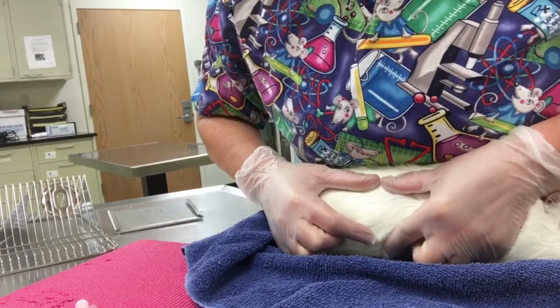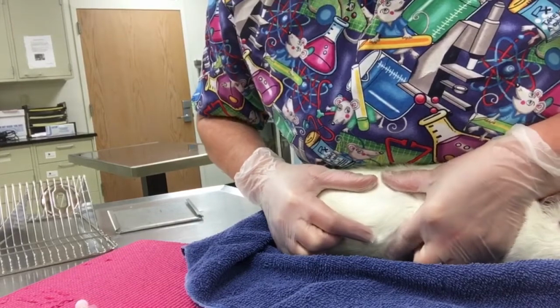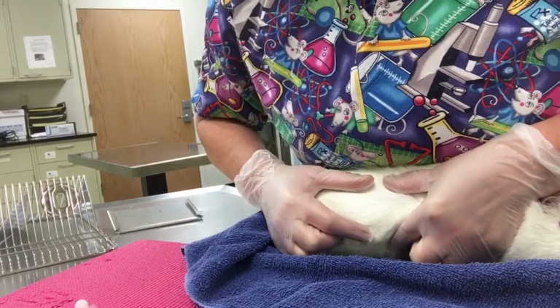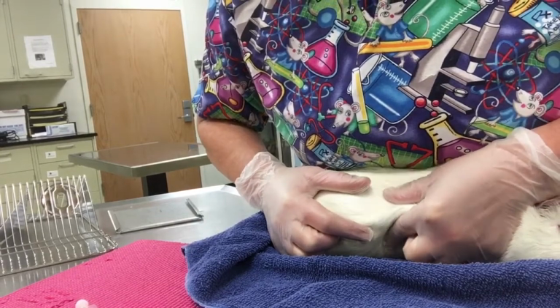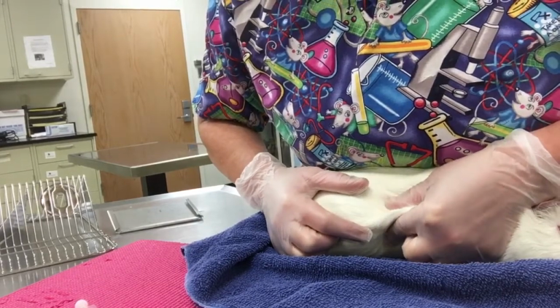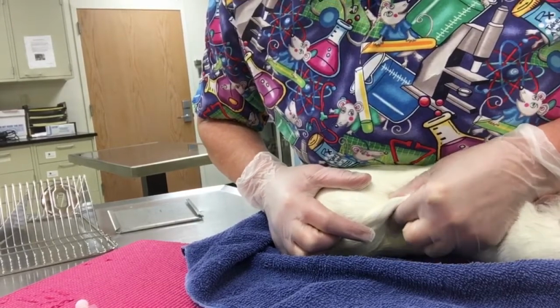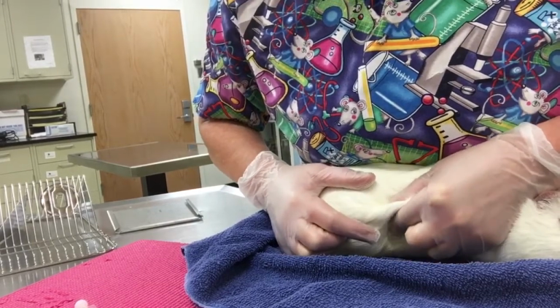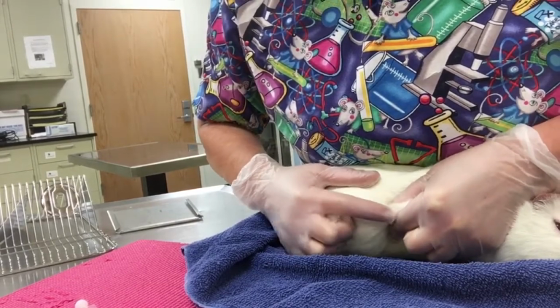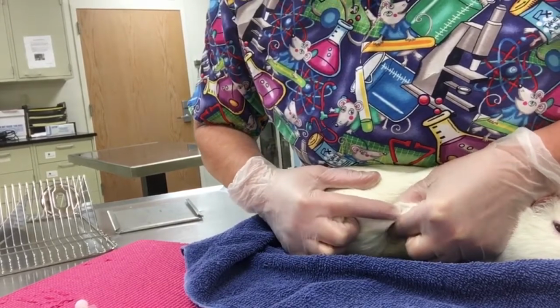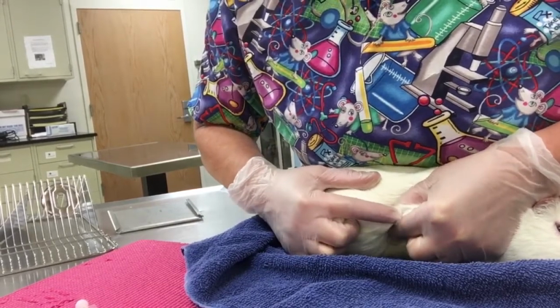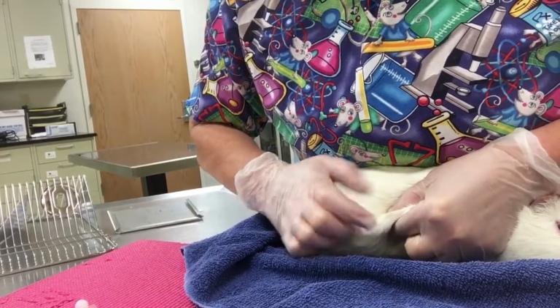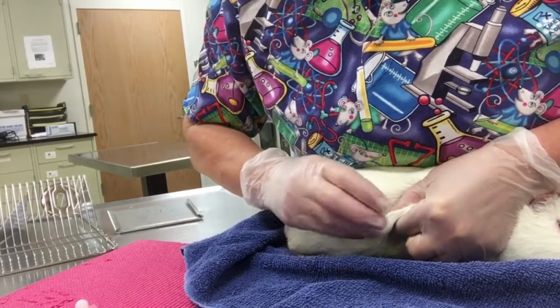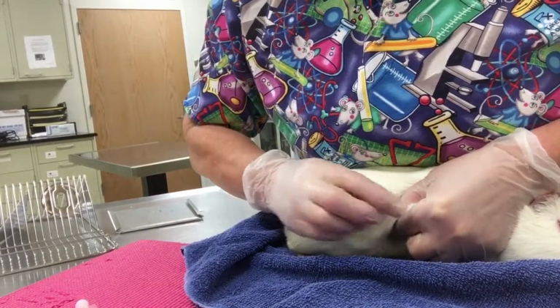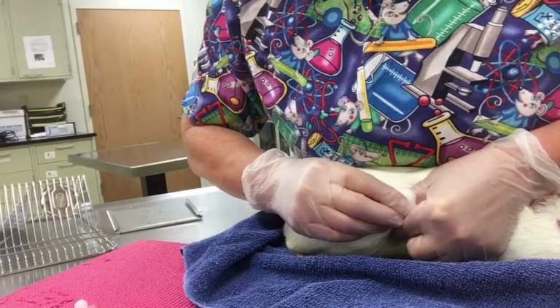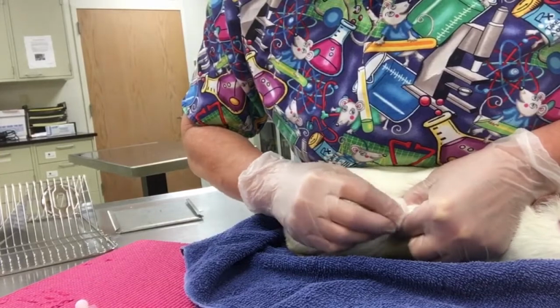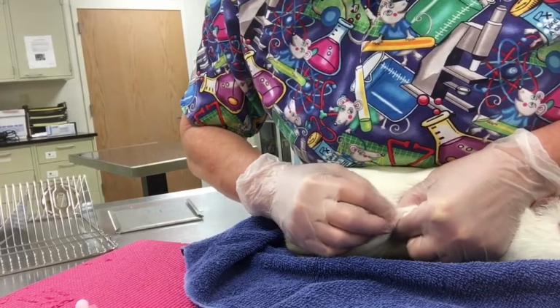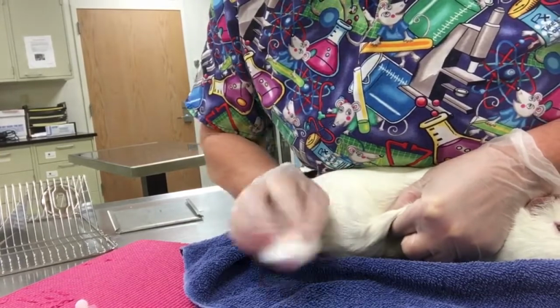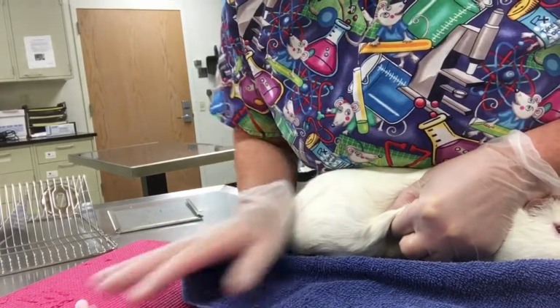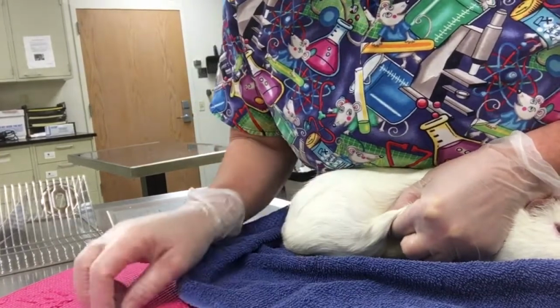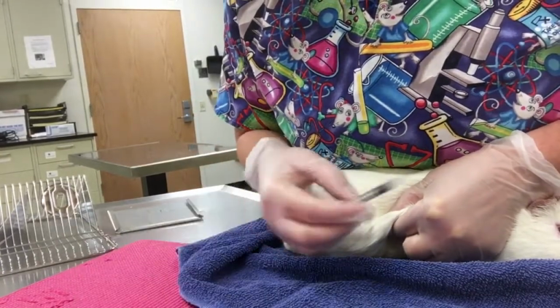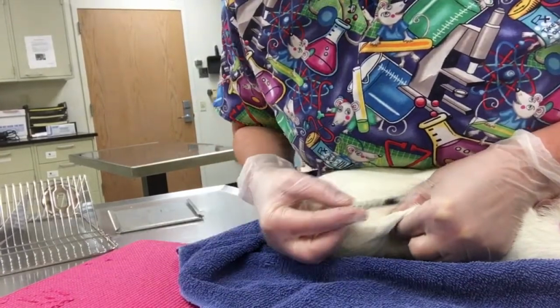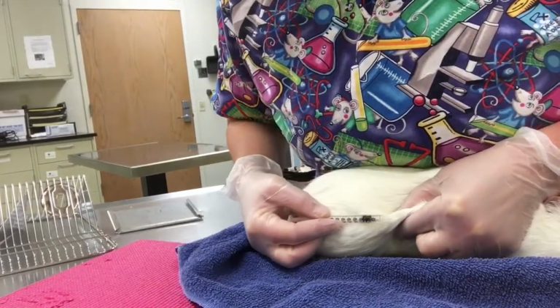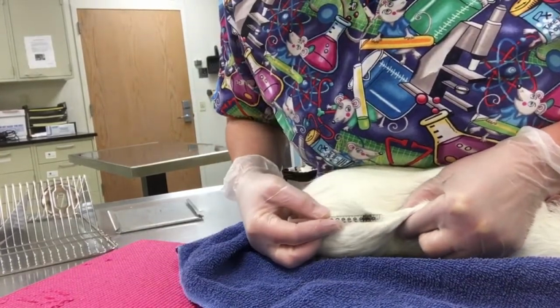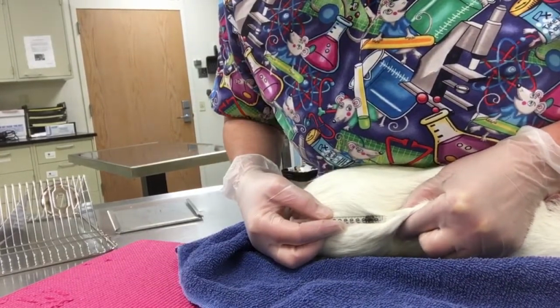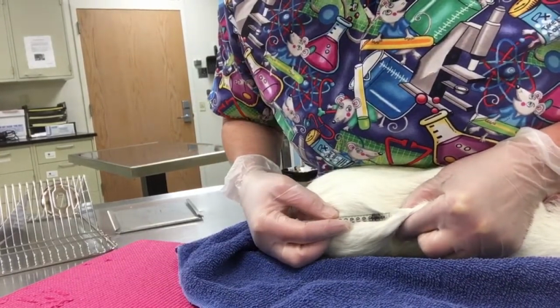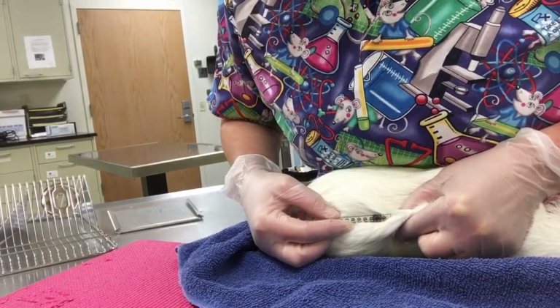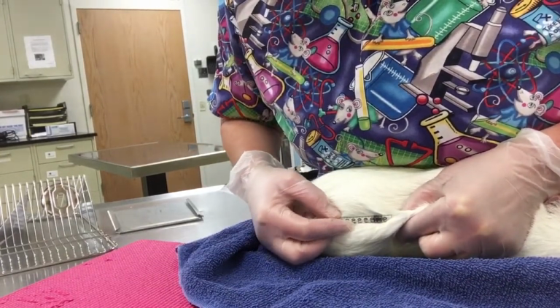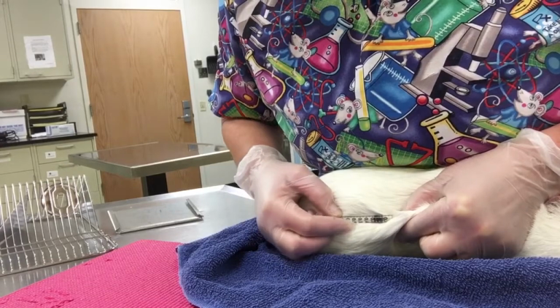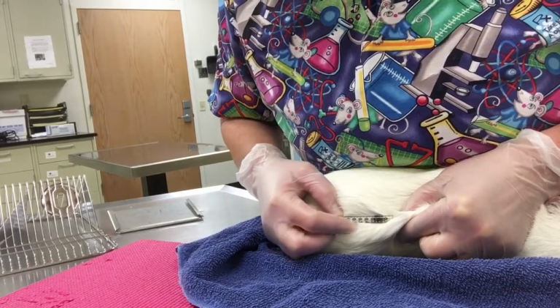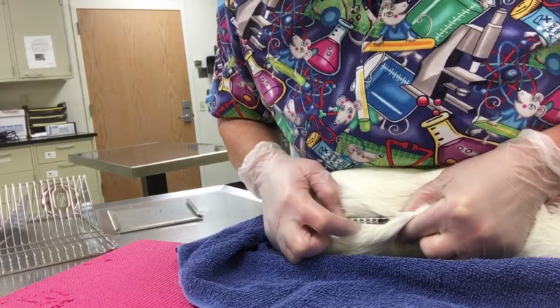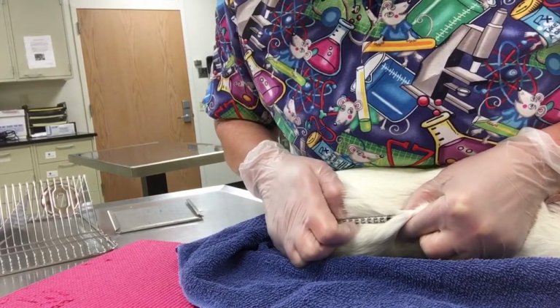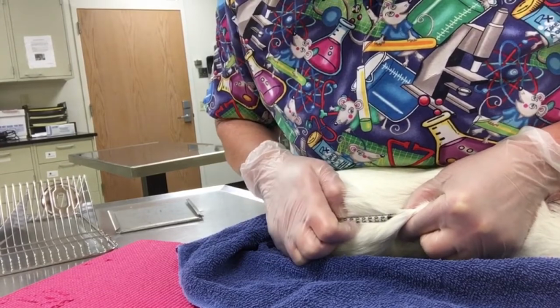But guinea pigs have very tough skin, so I will then roll the skin, have a hard surface to push against, alcohol, place my needle — no need to aspirate for an ID — and inject.